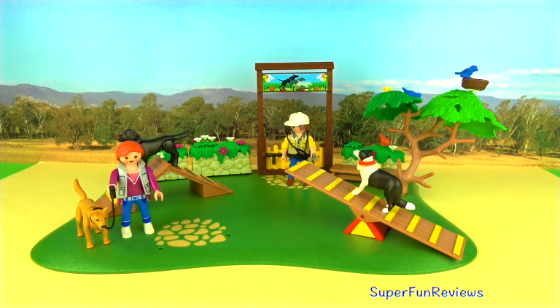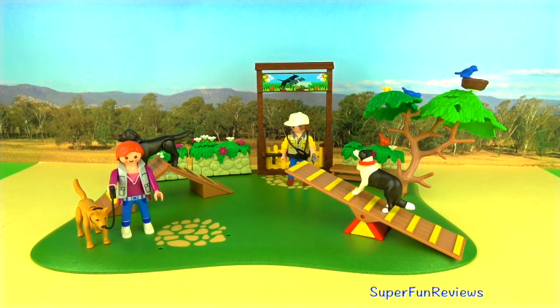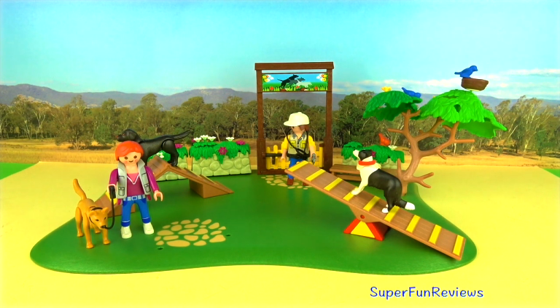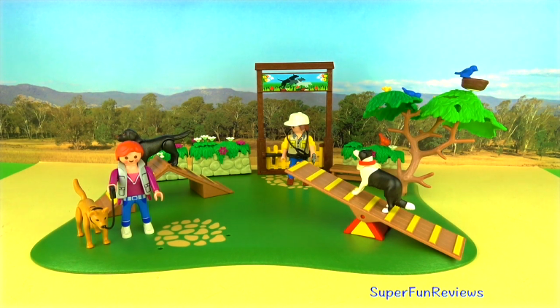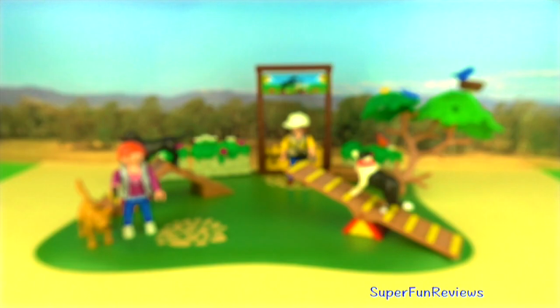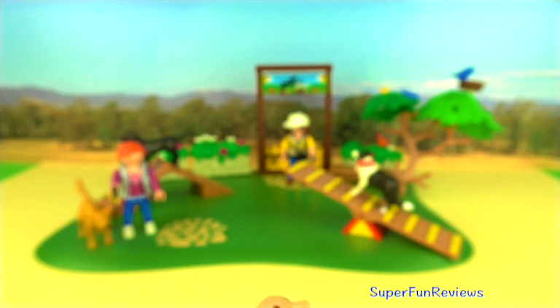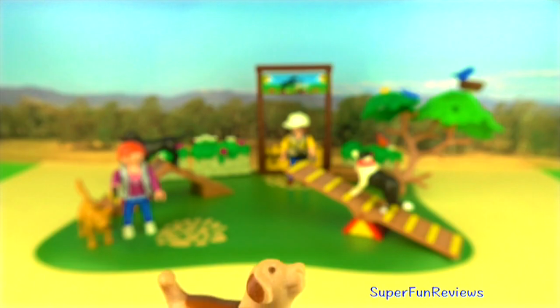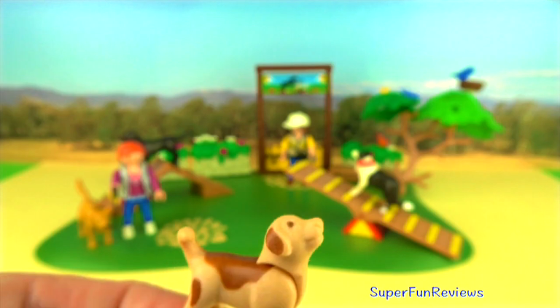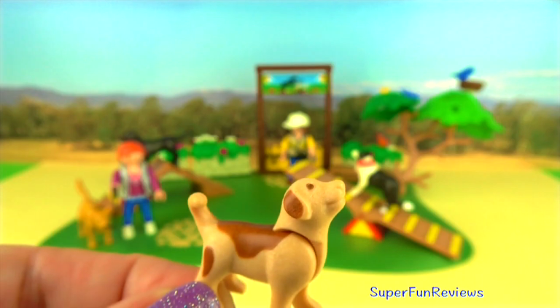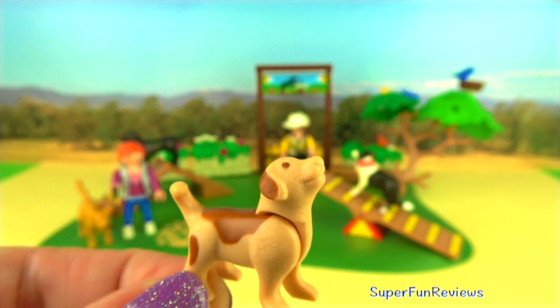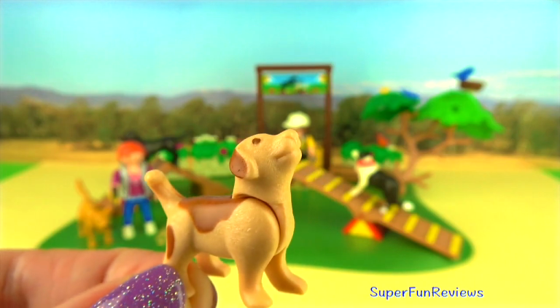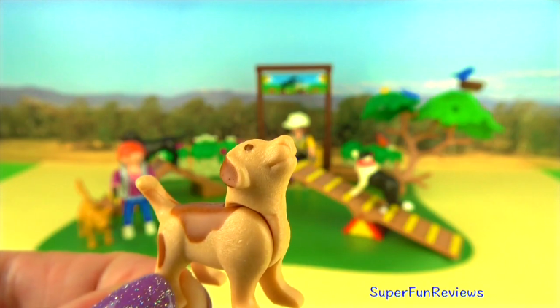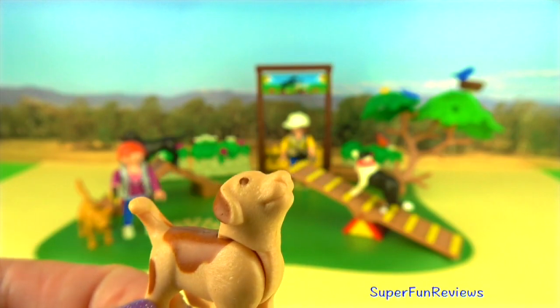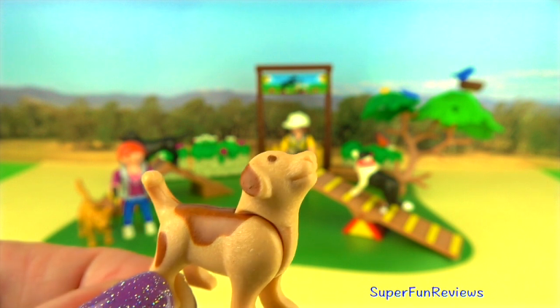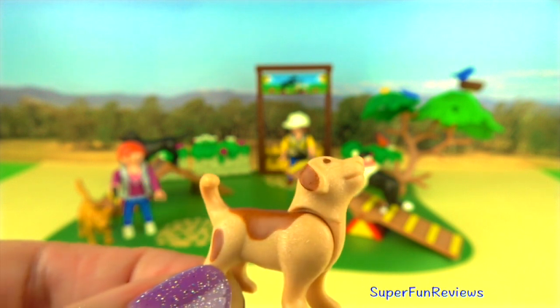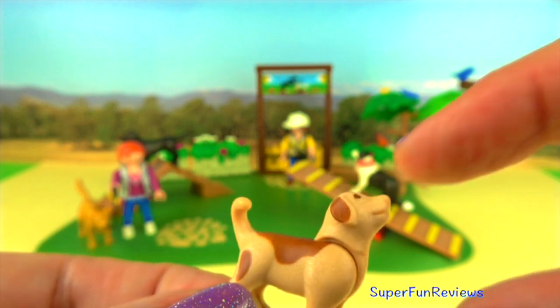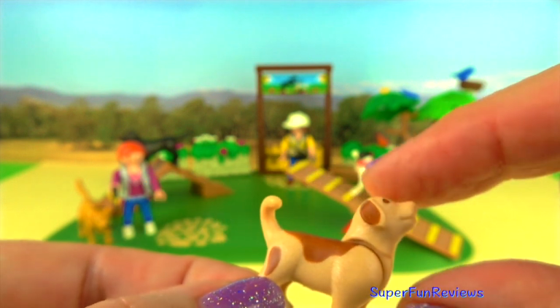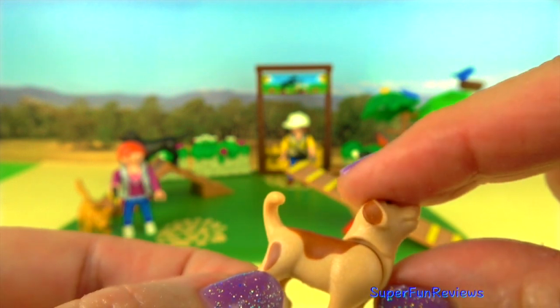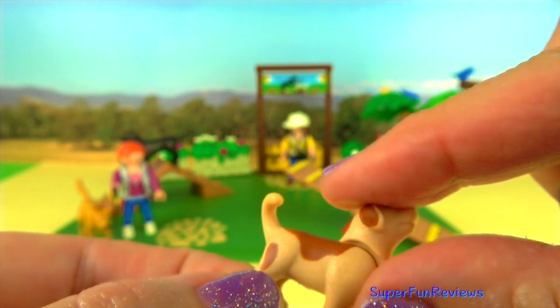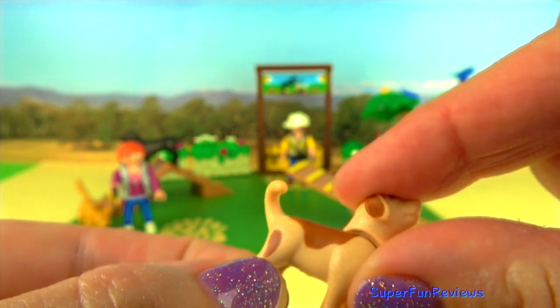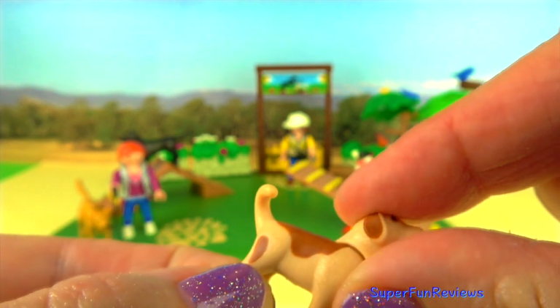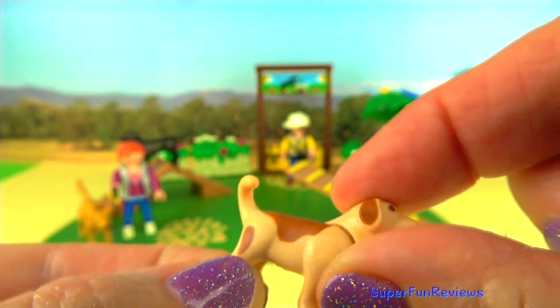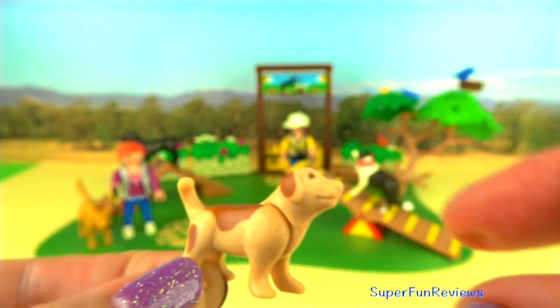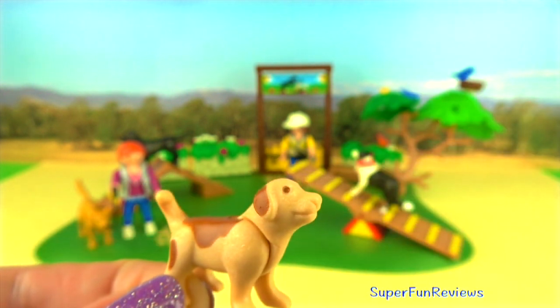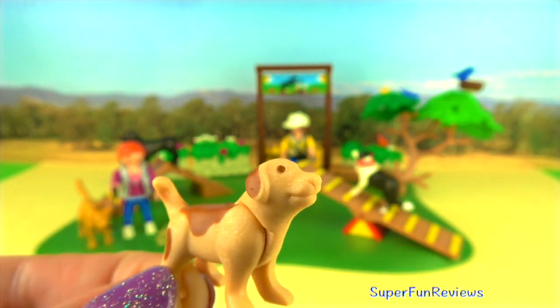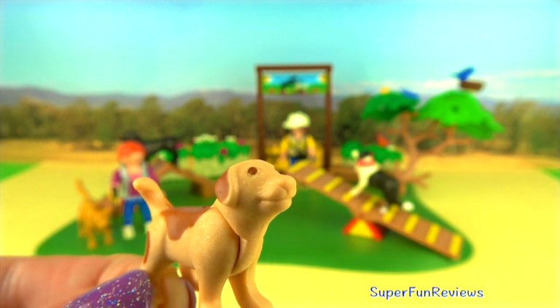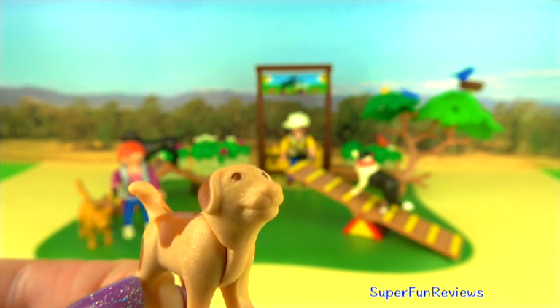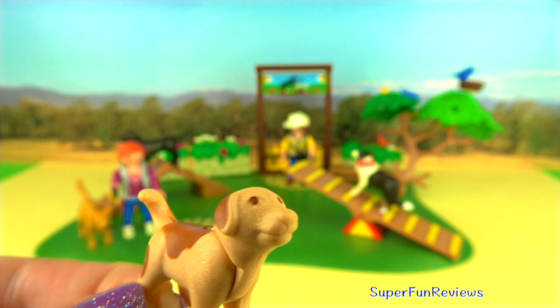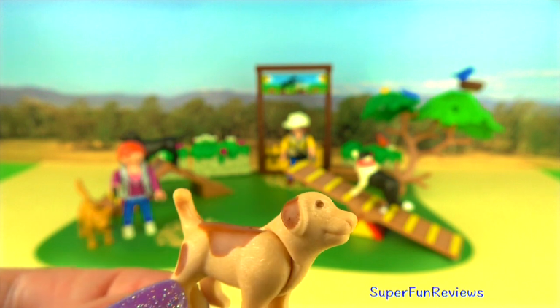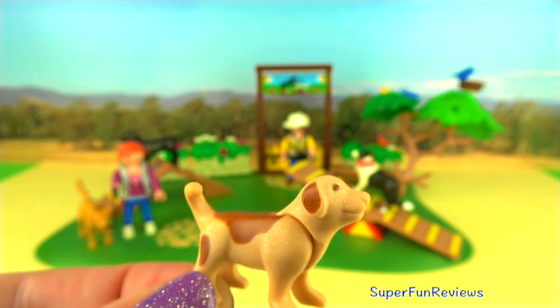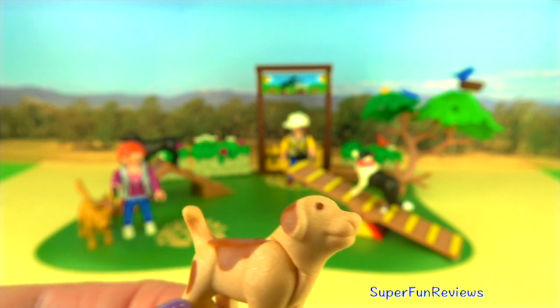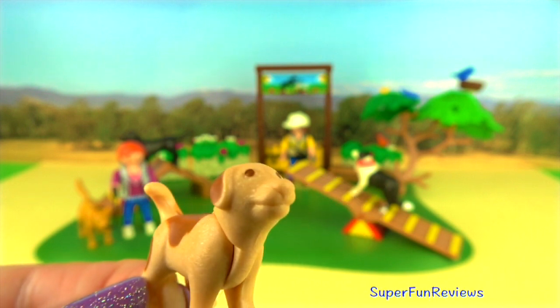And here's the big old puppy — just the head moves on this one. So cute! He wants to be just like the big dogs.